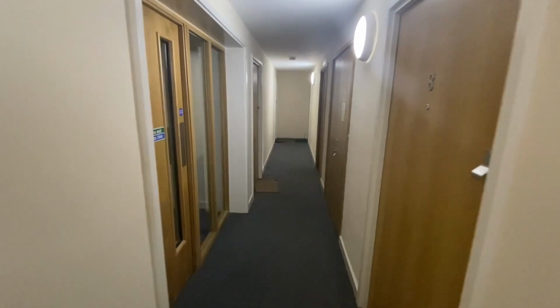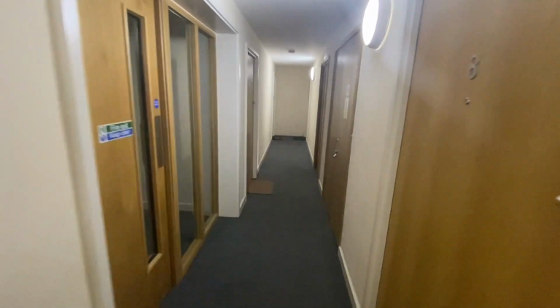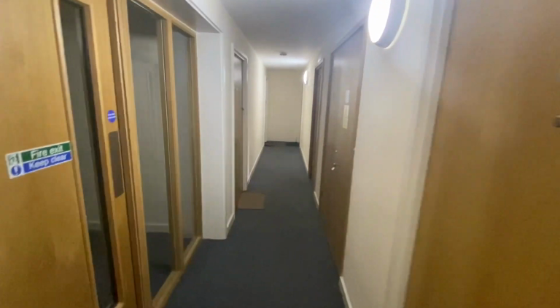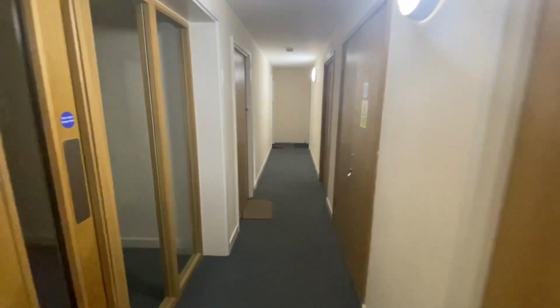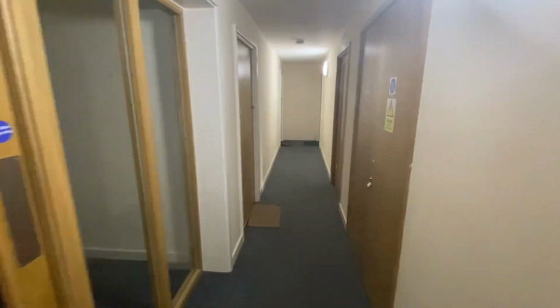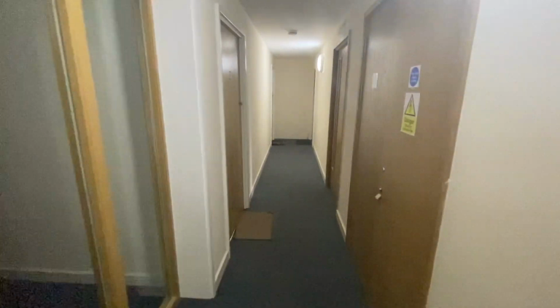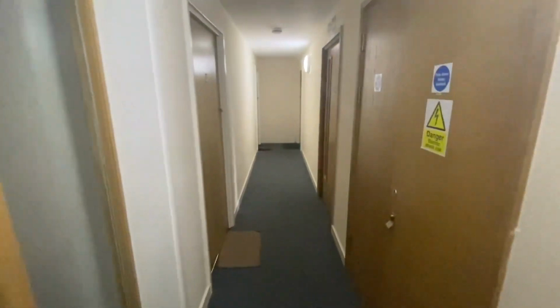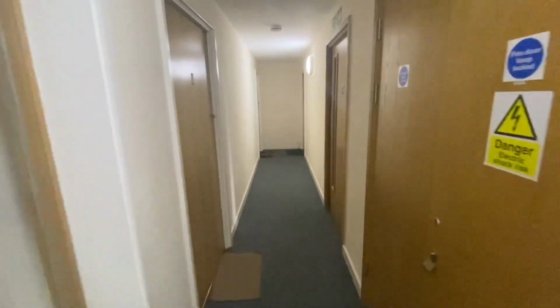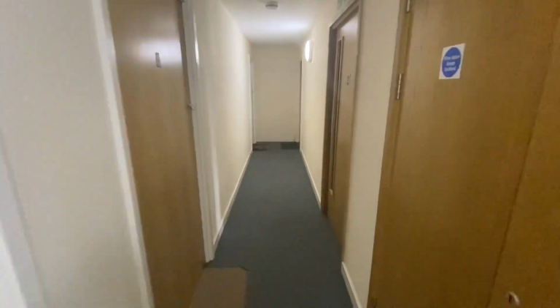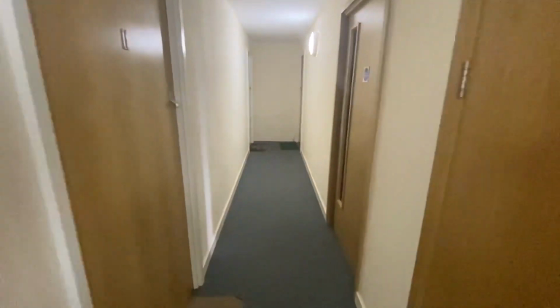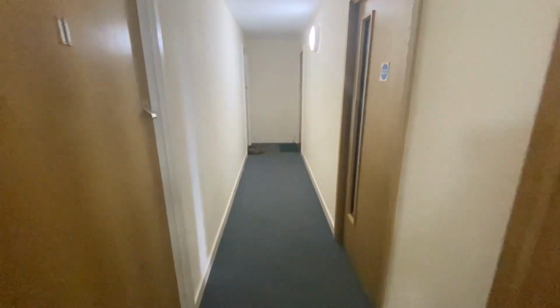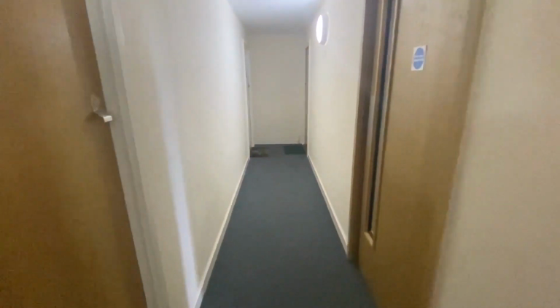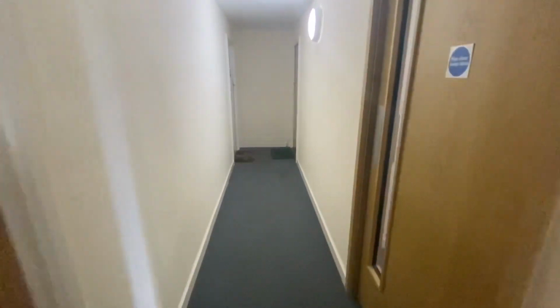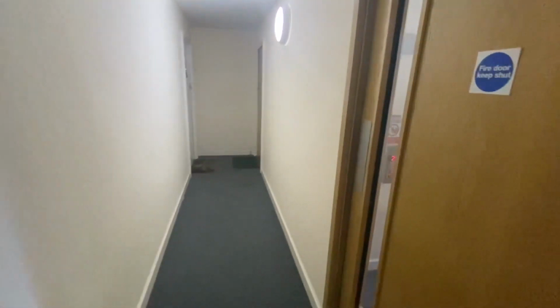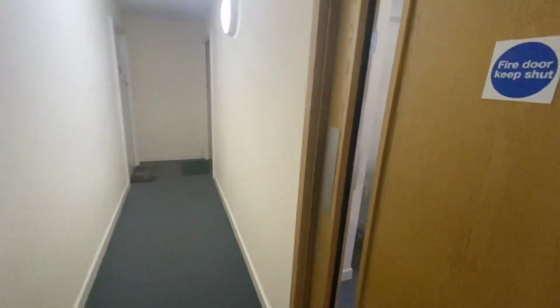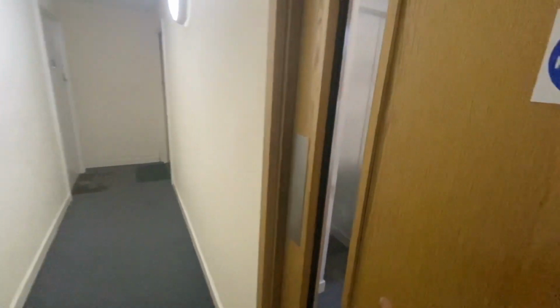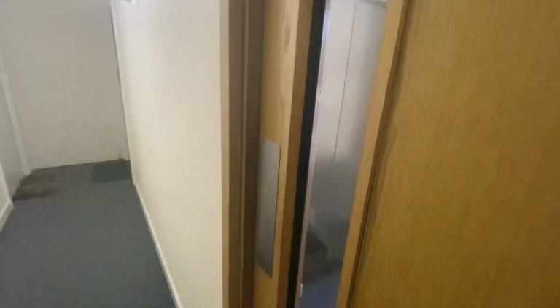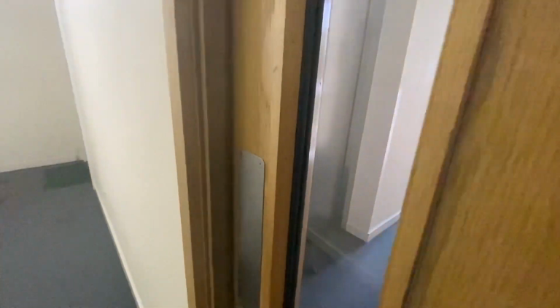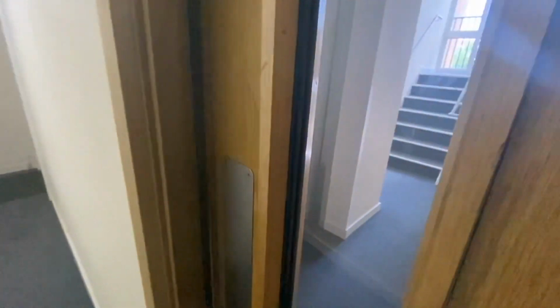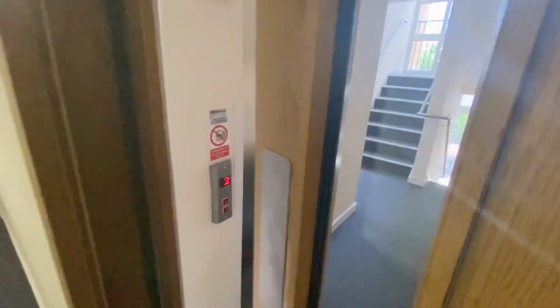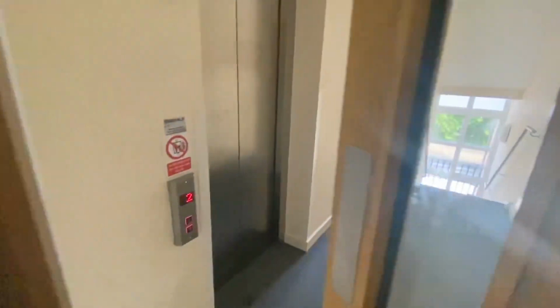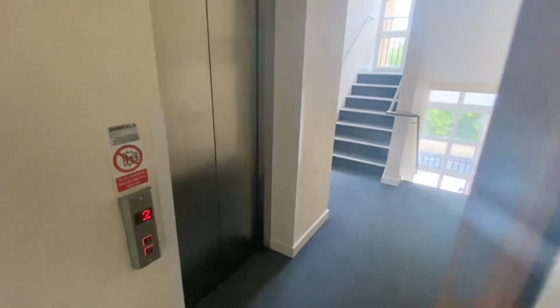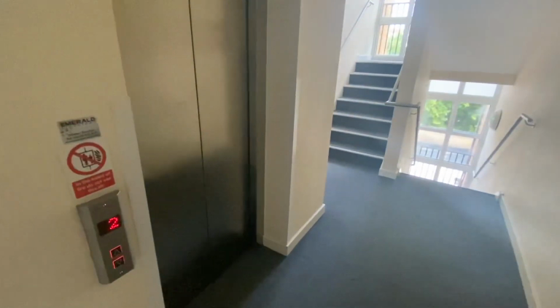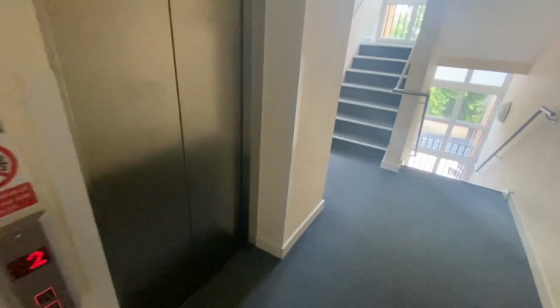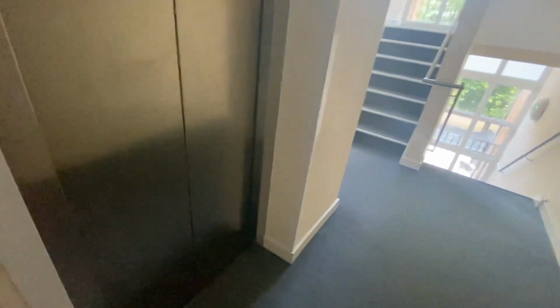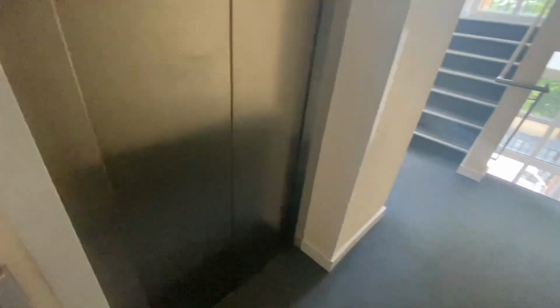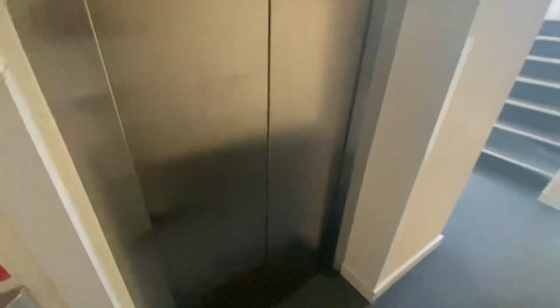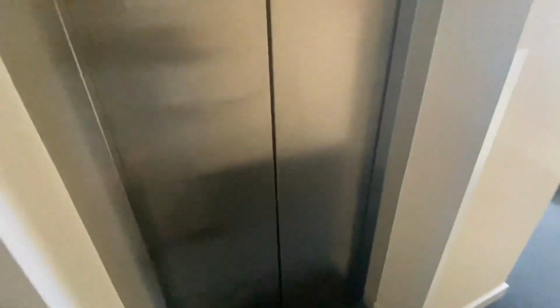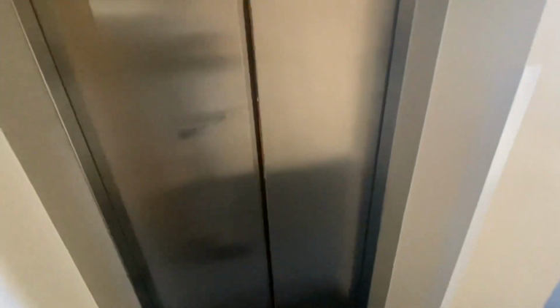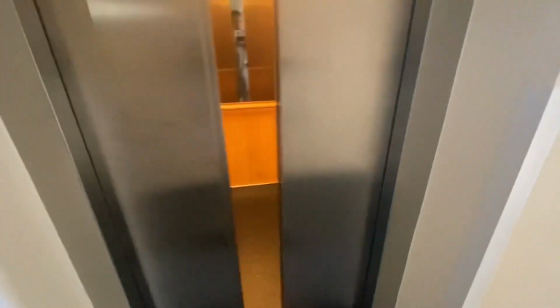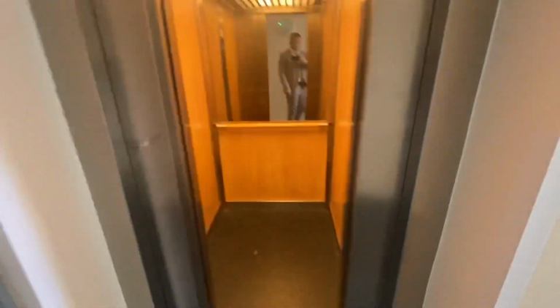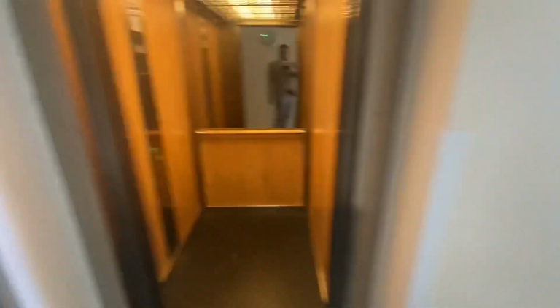As we exit the flat we can go down in either the lift or the stairs. The communal area is always left in a clean condition at all times.